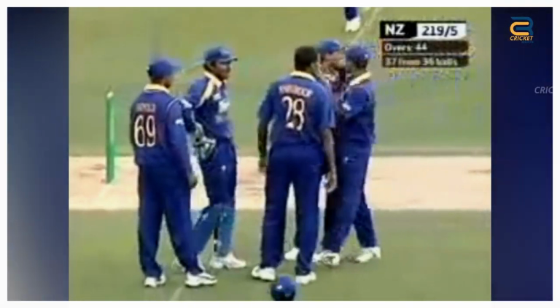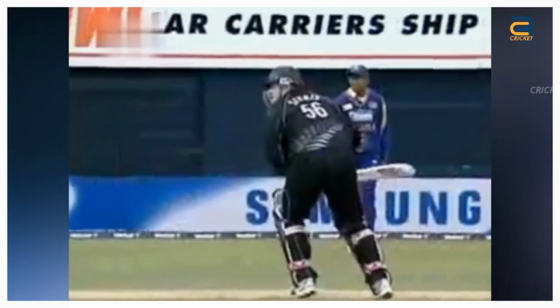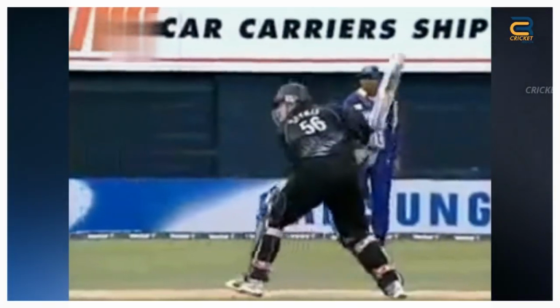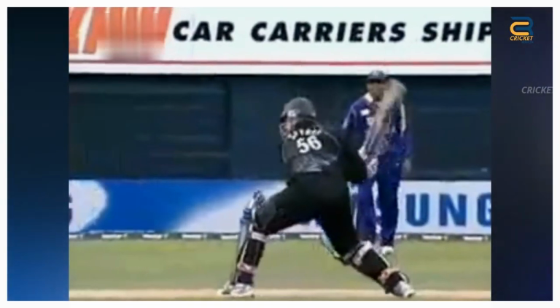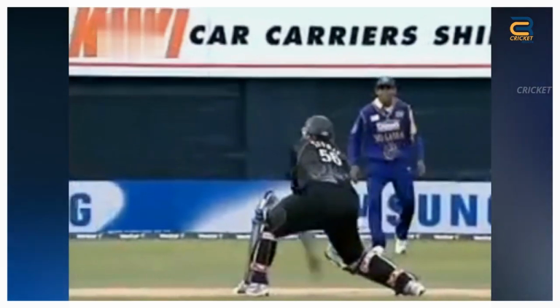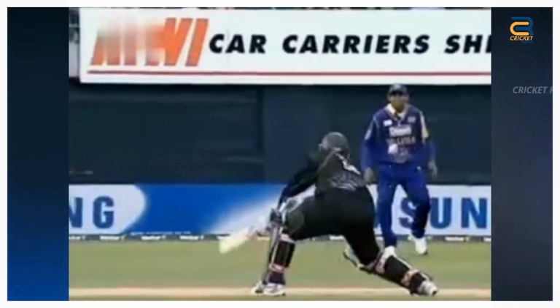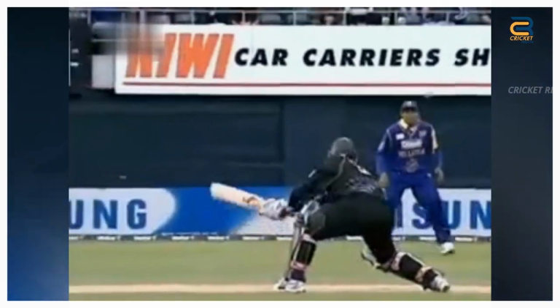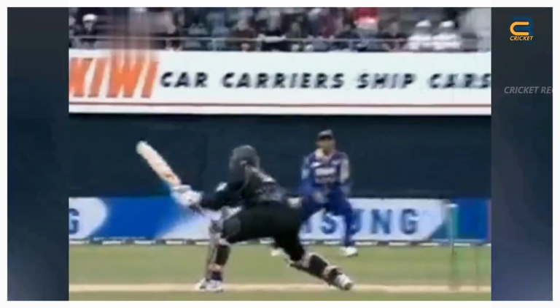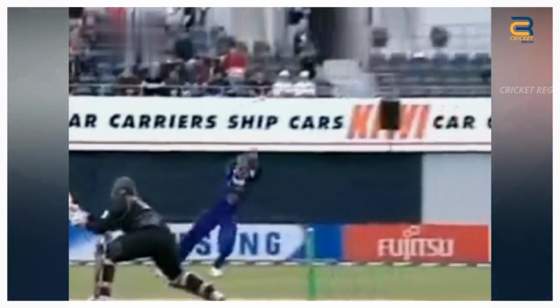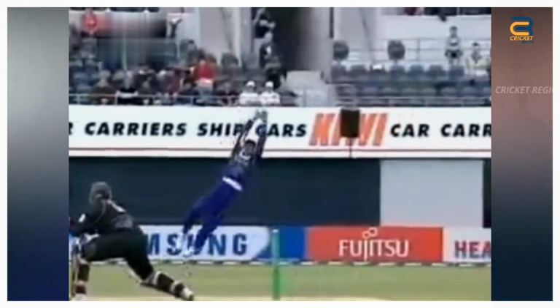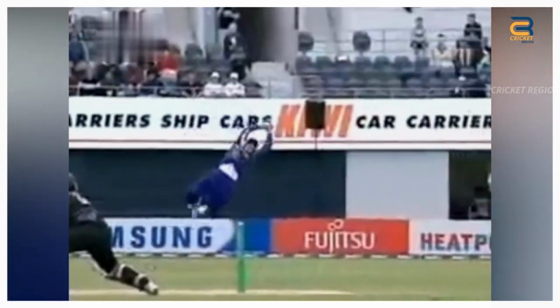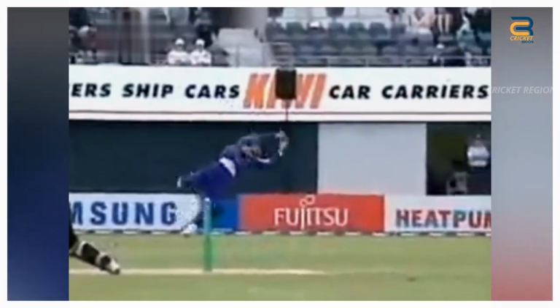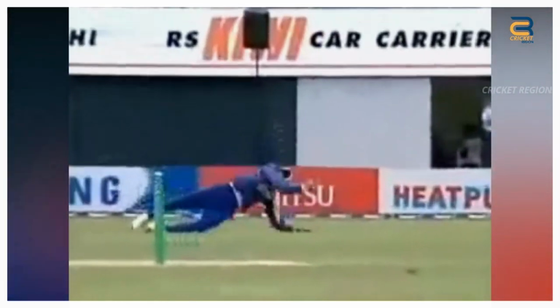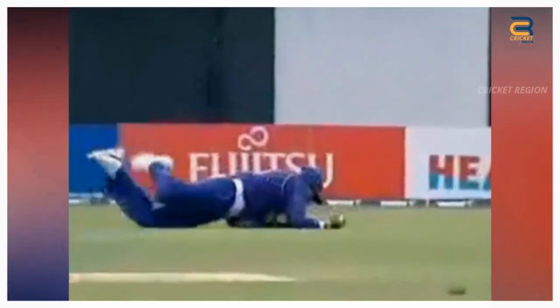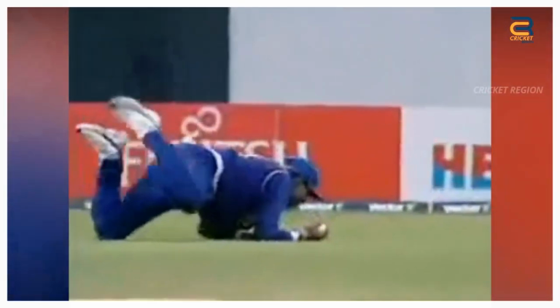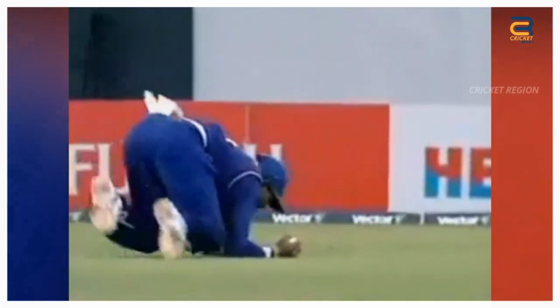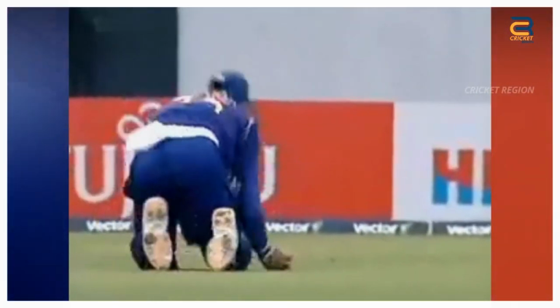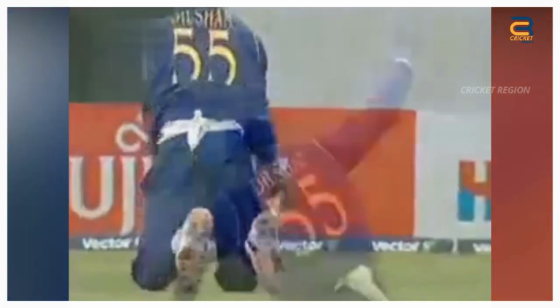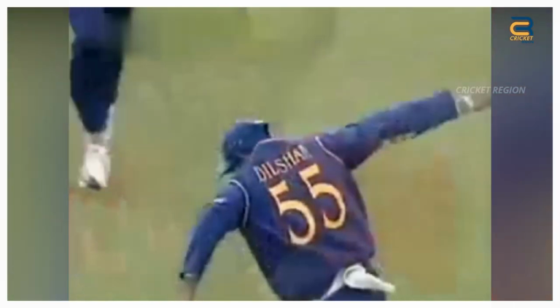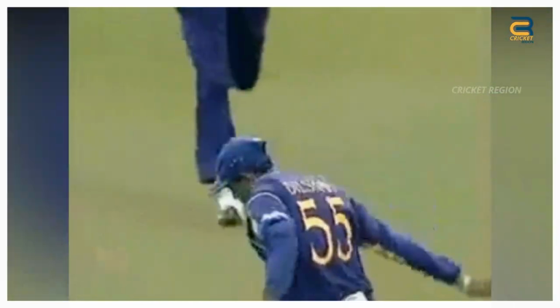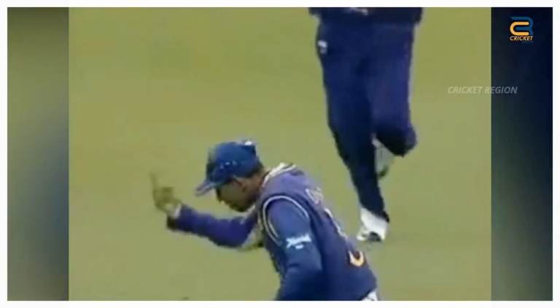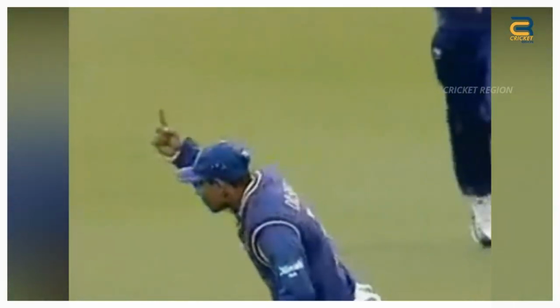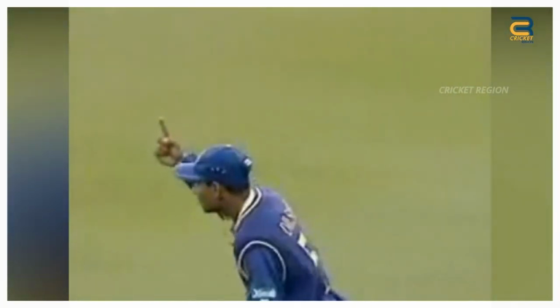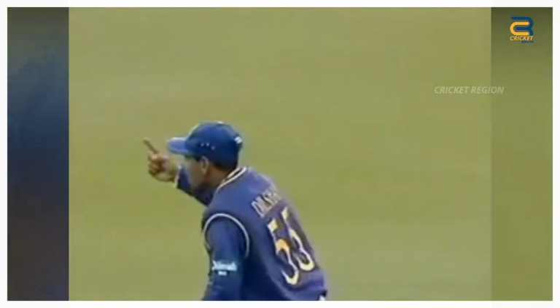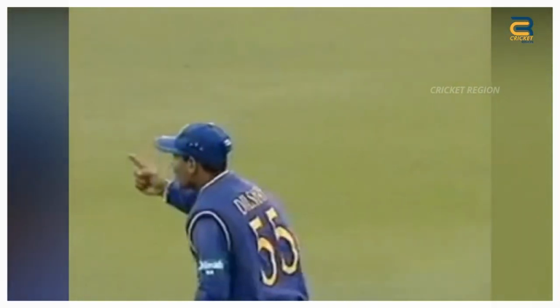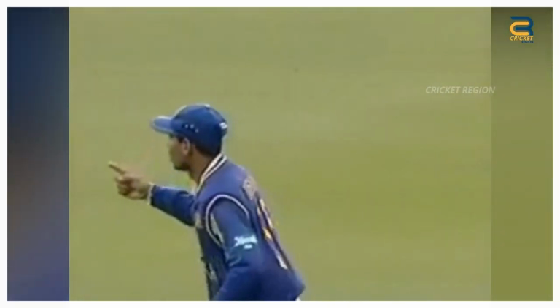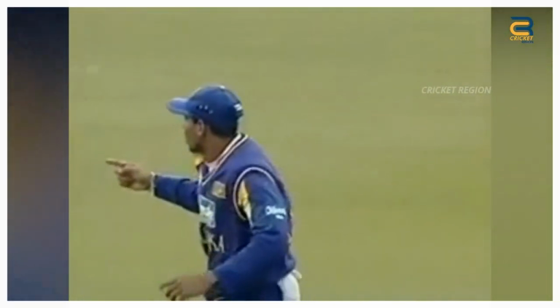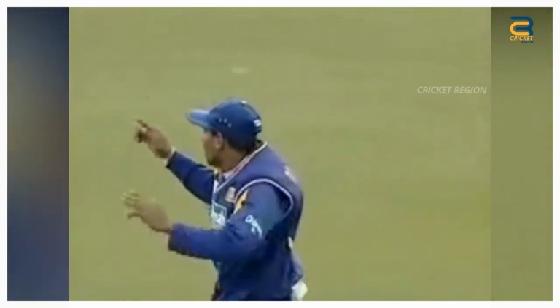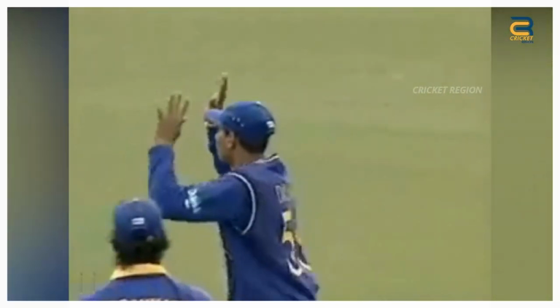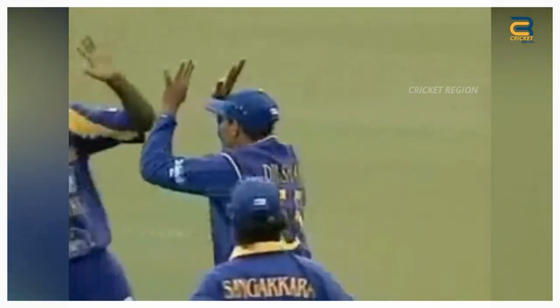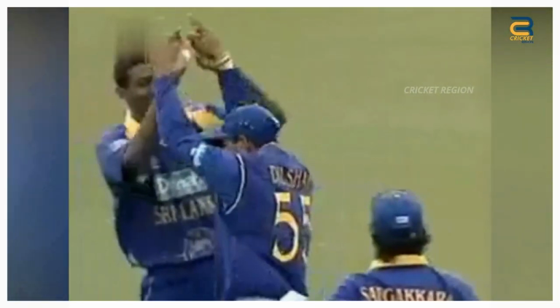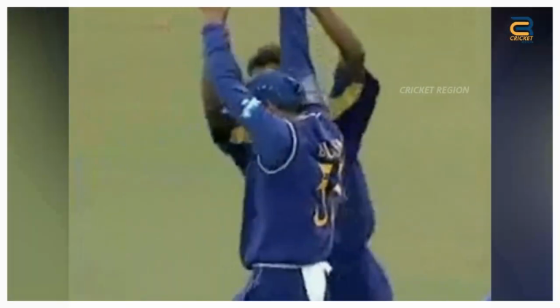Dilshan, who was fielding at the point region, made a full-length dive to his left to grab the ball with both outstretched hands. Dilshan's acrobatic effort earned him widespread praise from cricketing fans and experts.